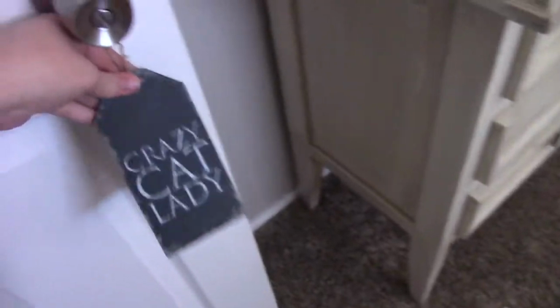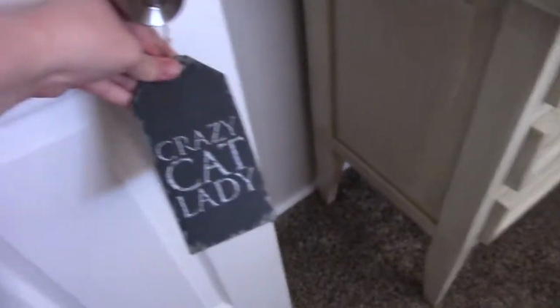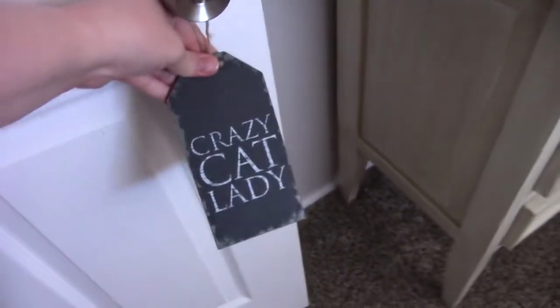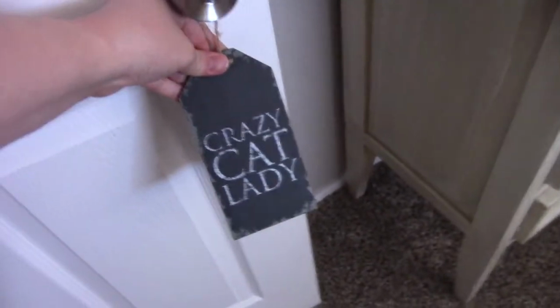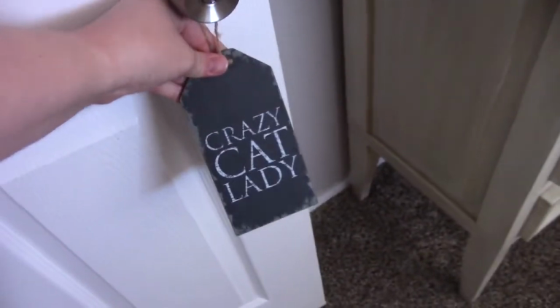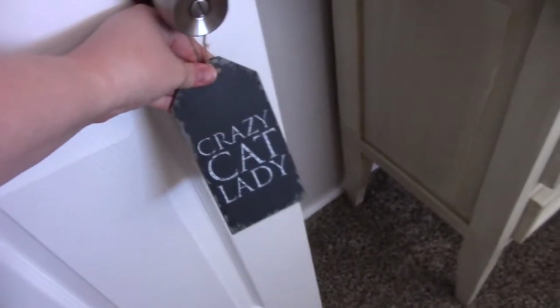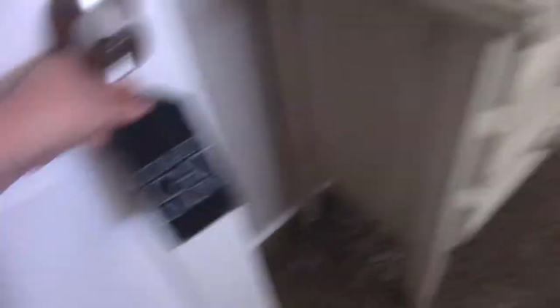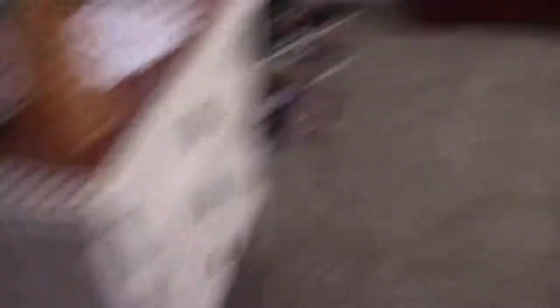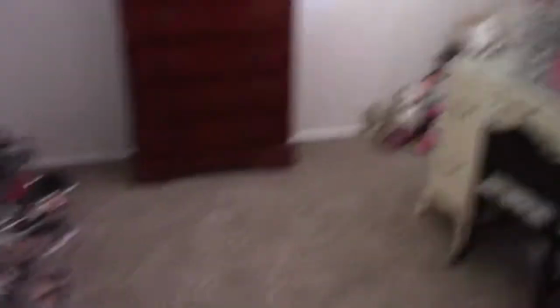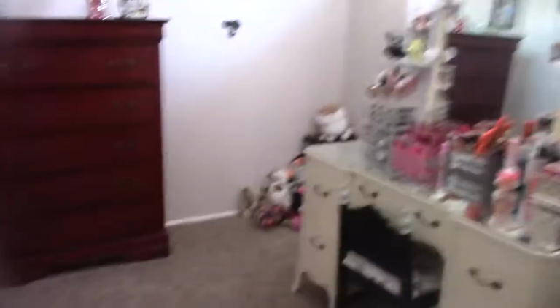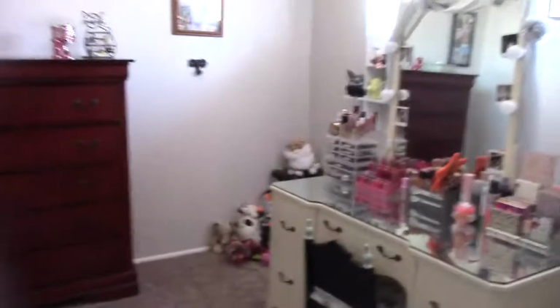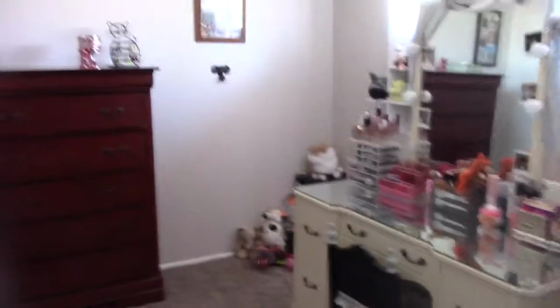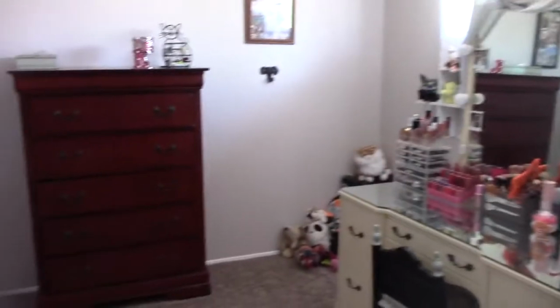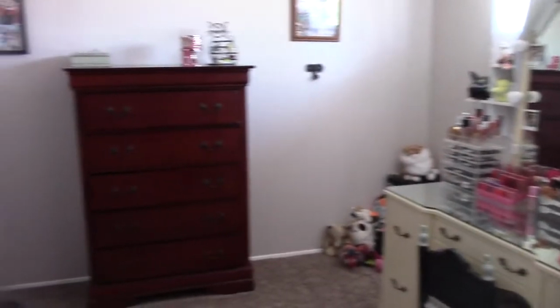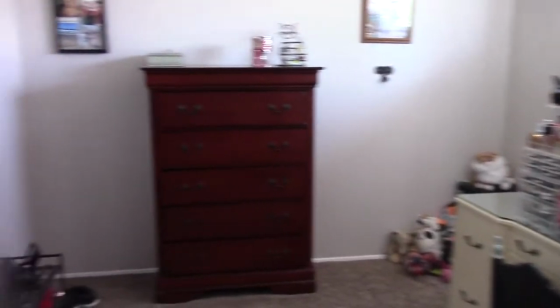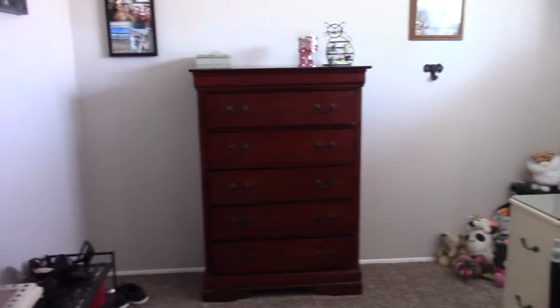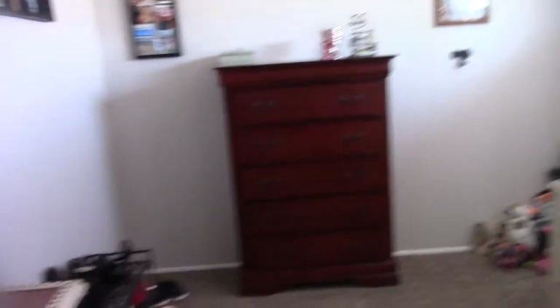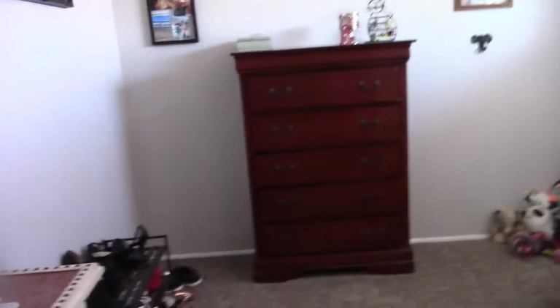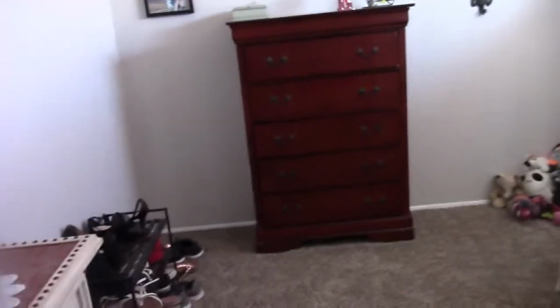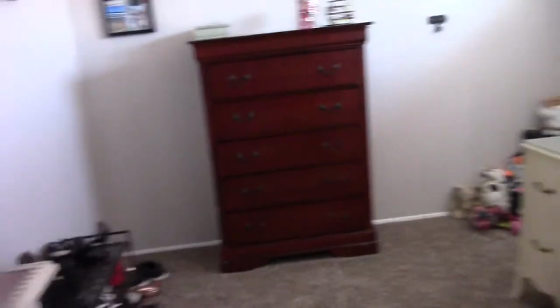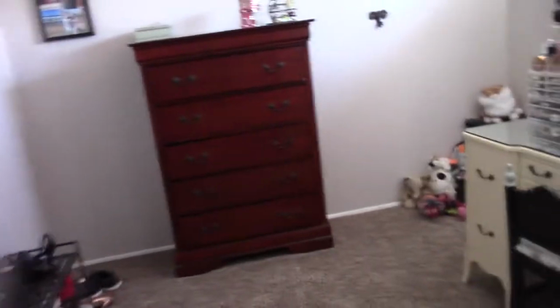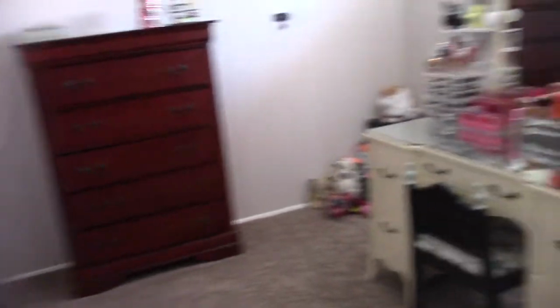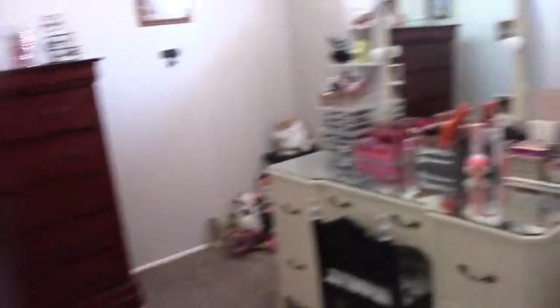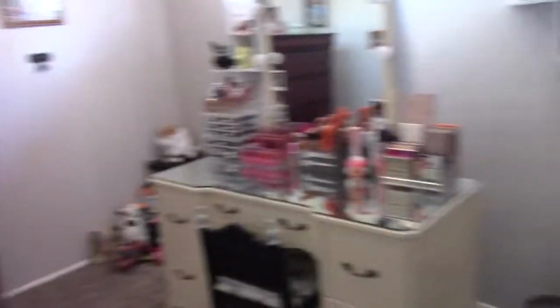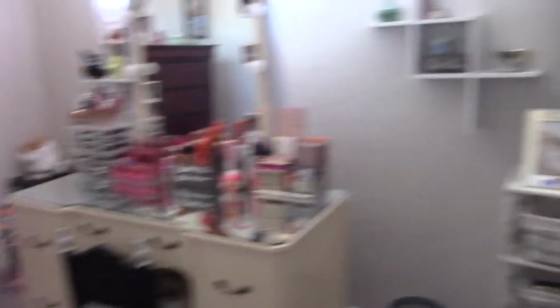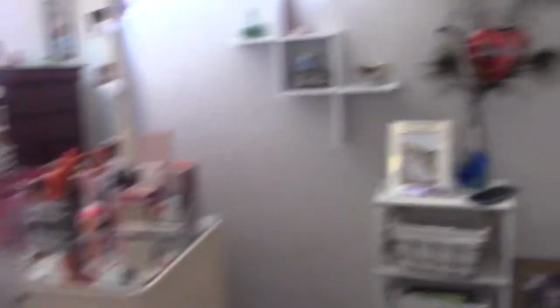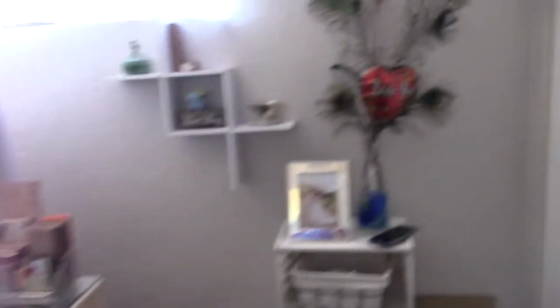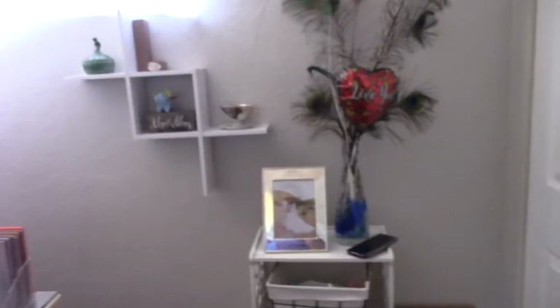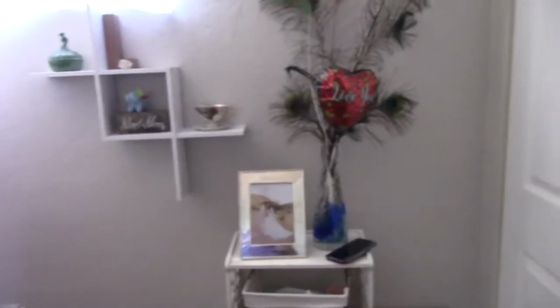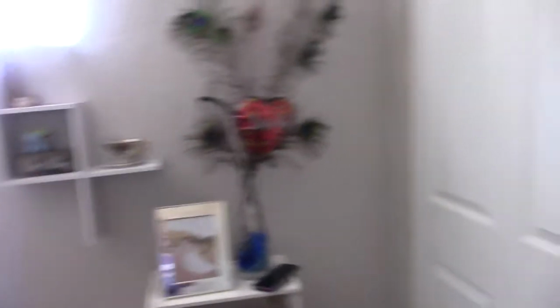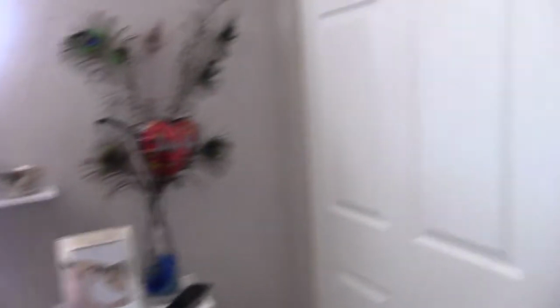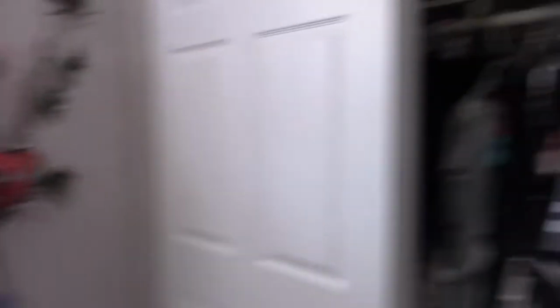Welcome to the room of the crazy cat lady. My partner and I have a master bedroom, but this is the room I get ready in. I'll show you around.